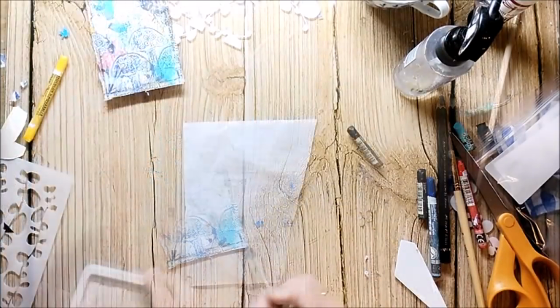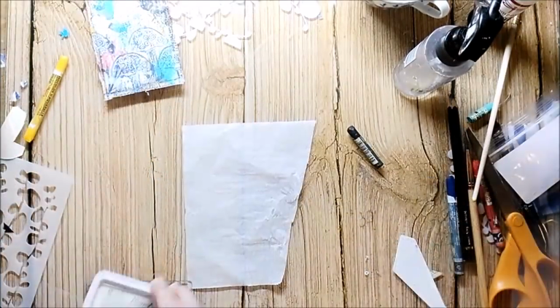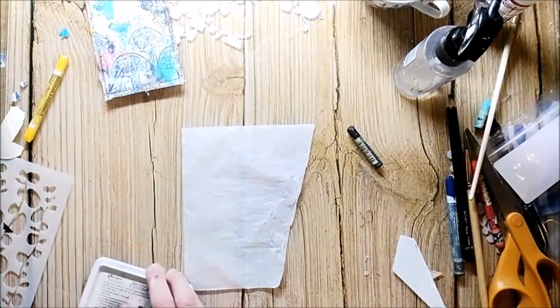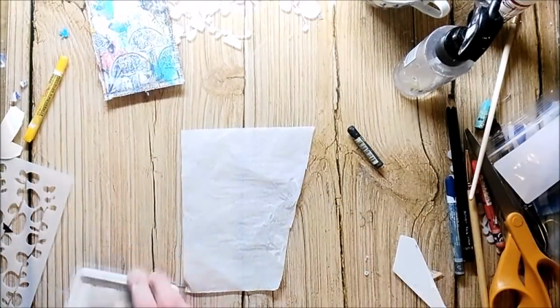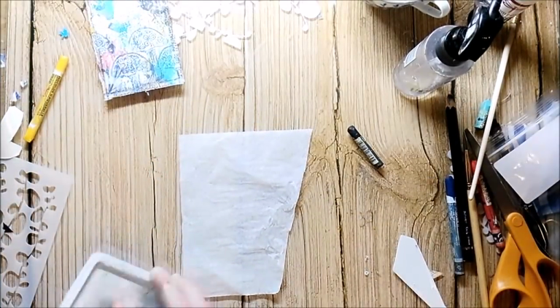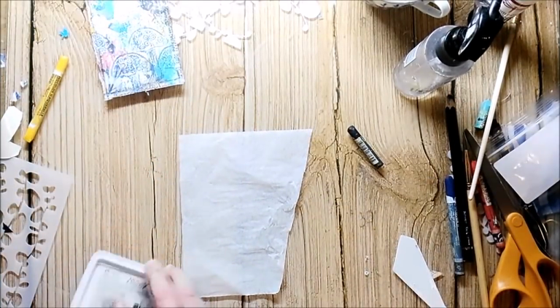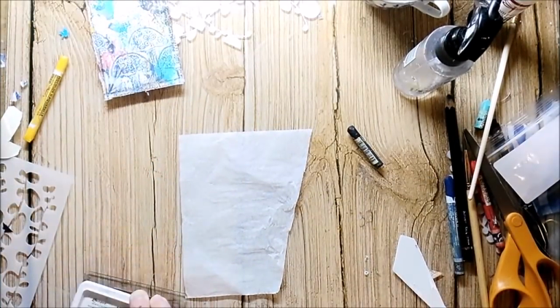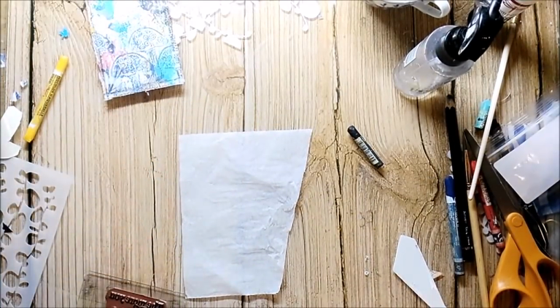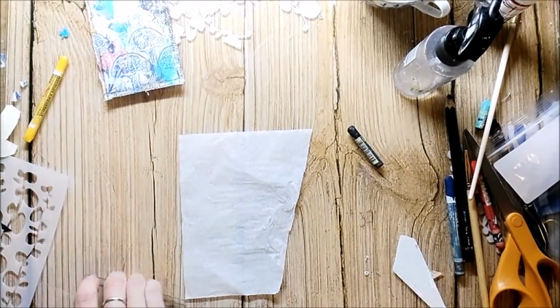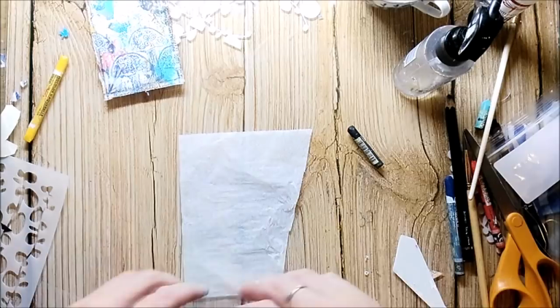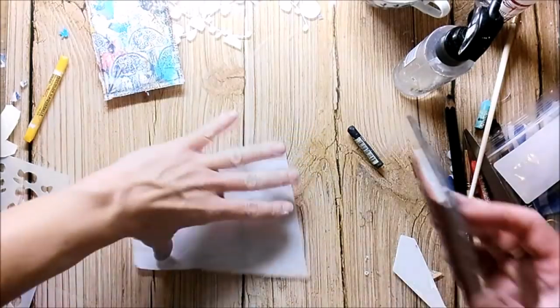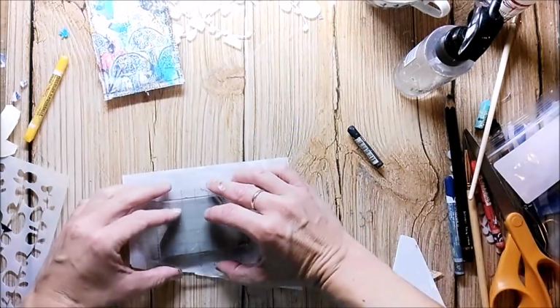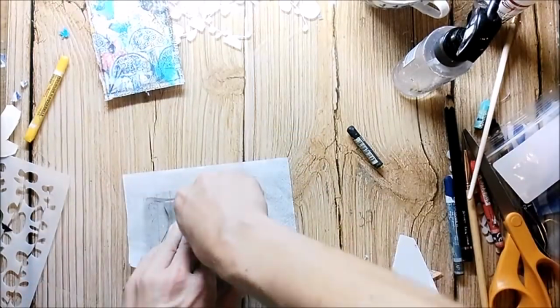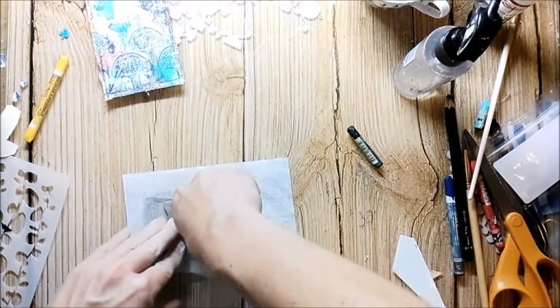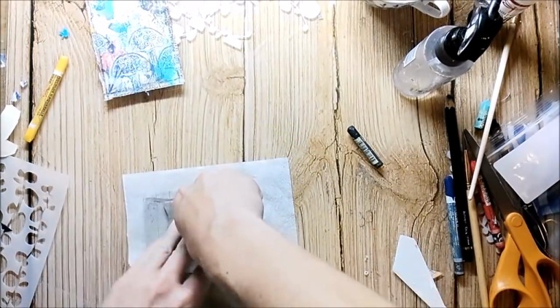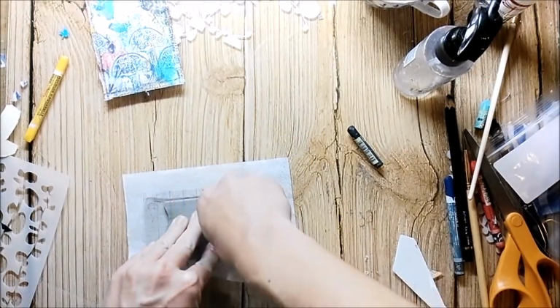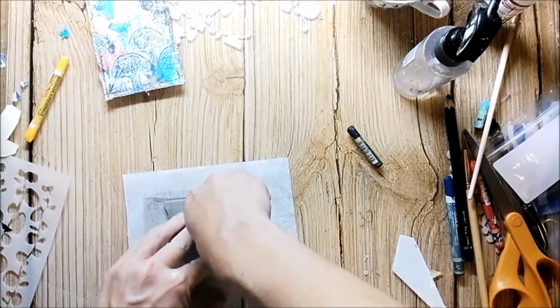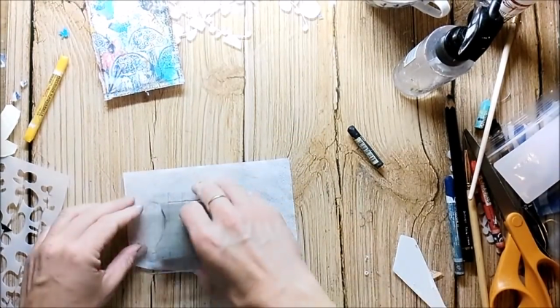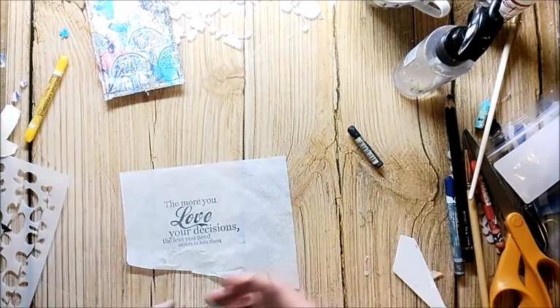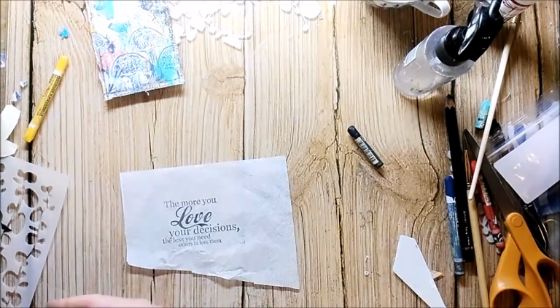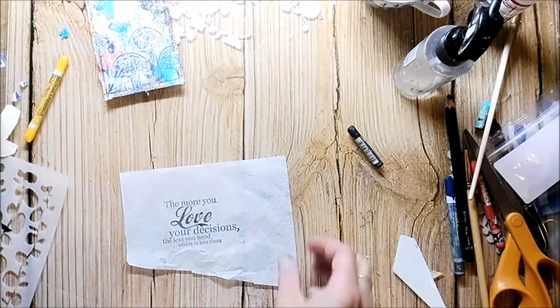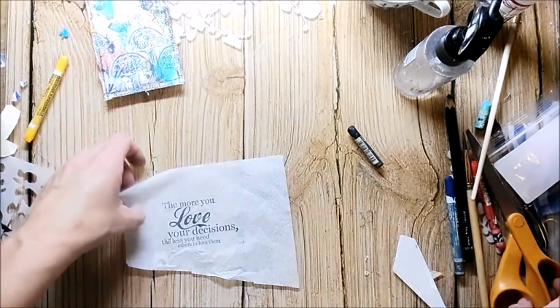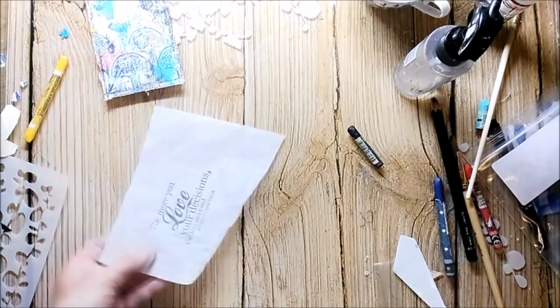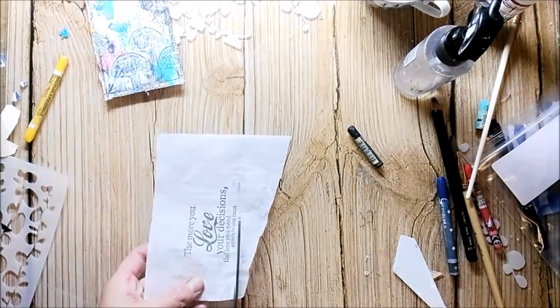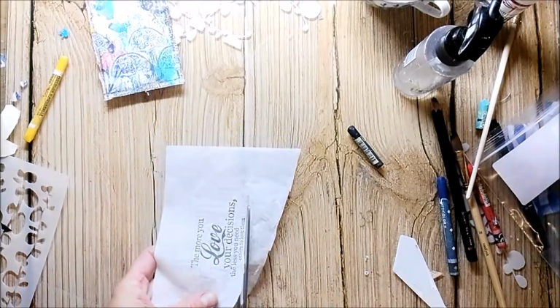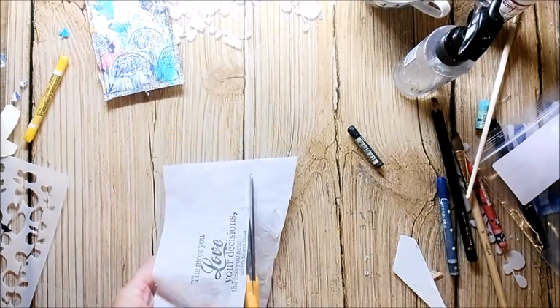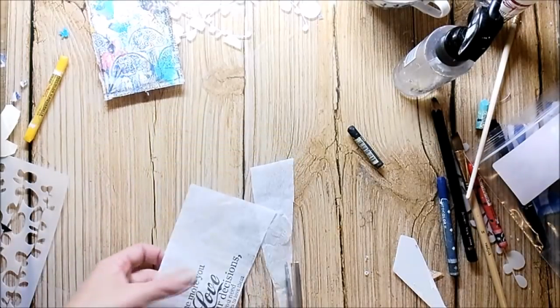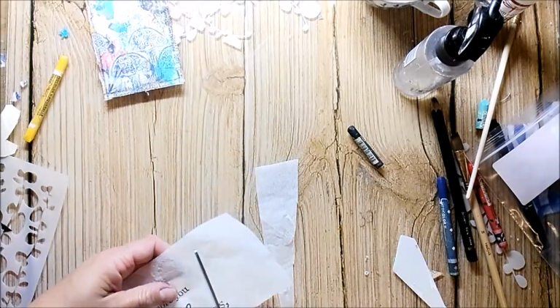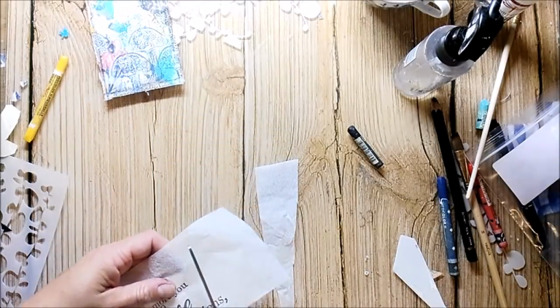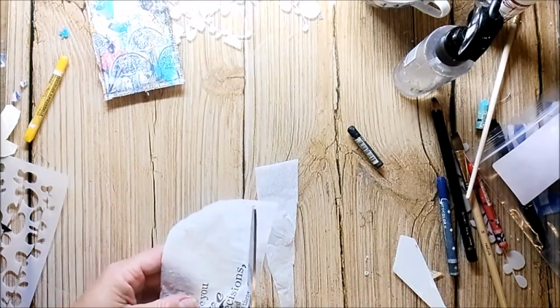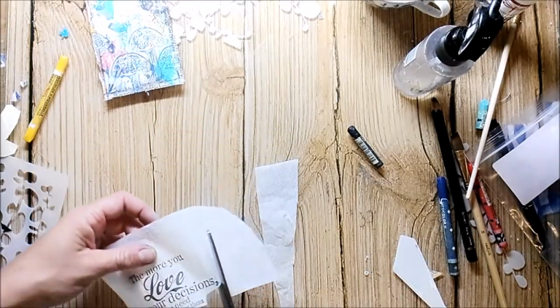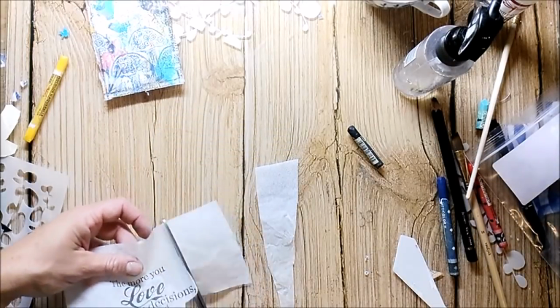I'm stamping my sentiment, which also comes from Rubber Dance, onto a piece of tissue paper and I will glue it down with gel medium. This is a good way to make sure that you get a good impression of your stamp on your work.